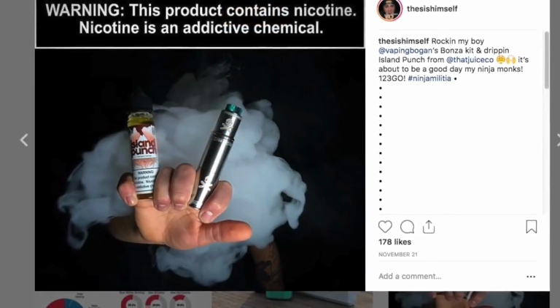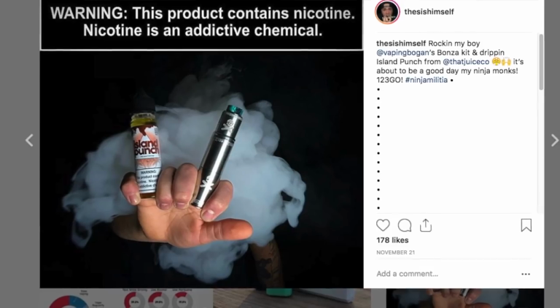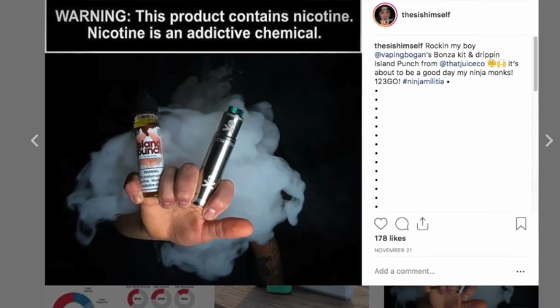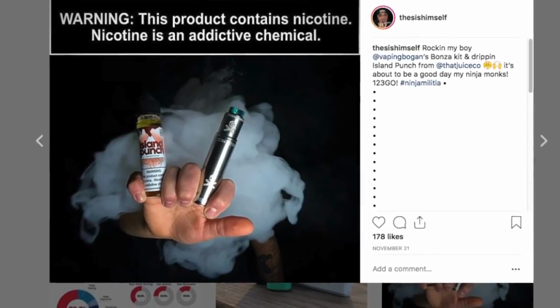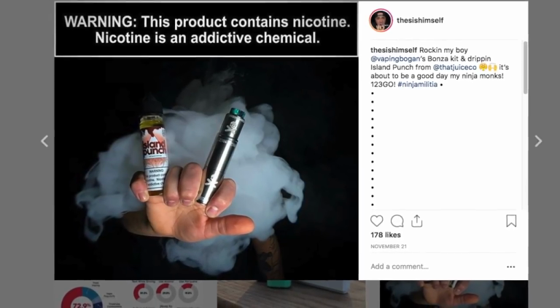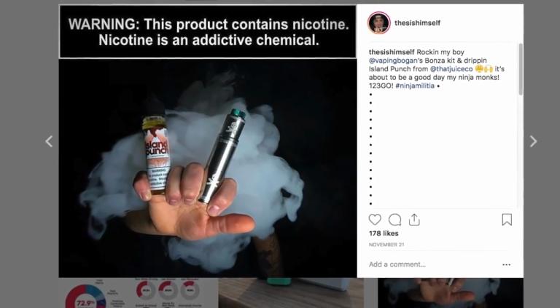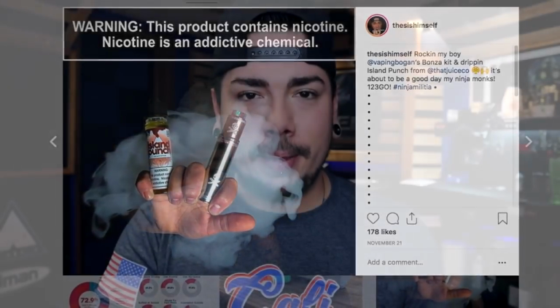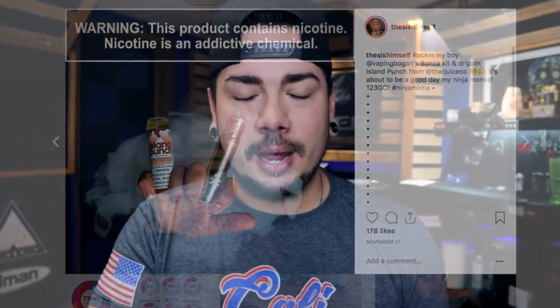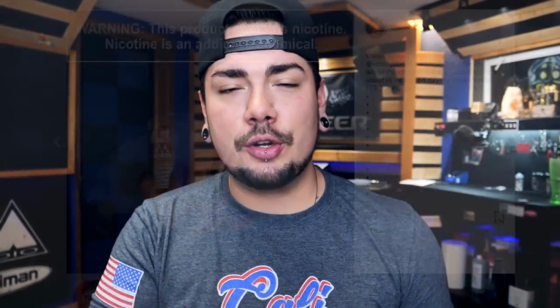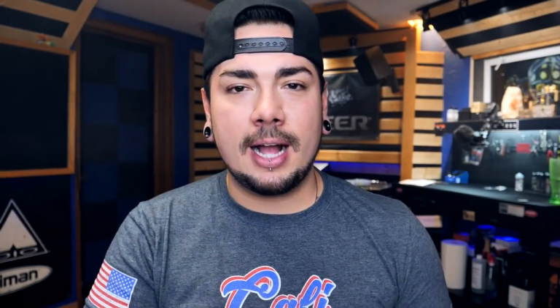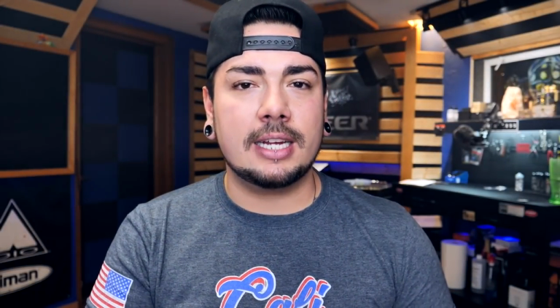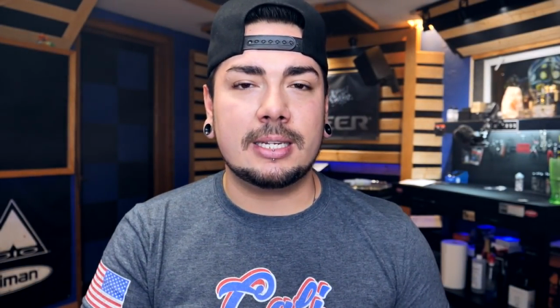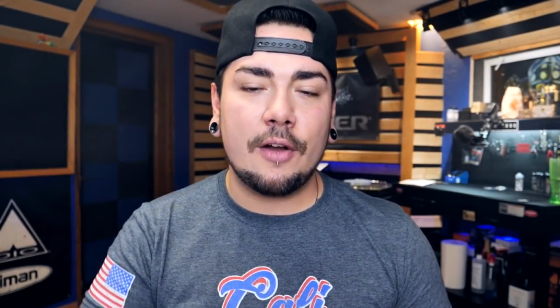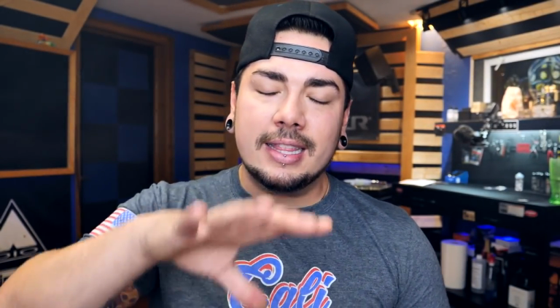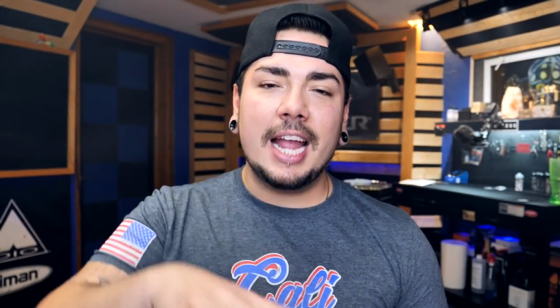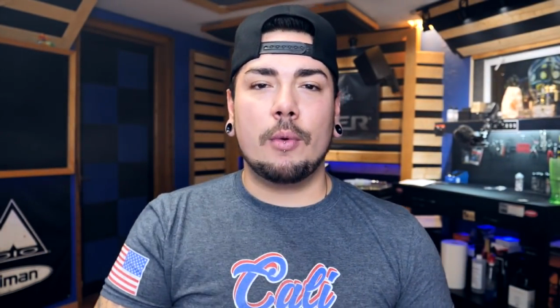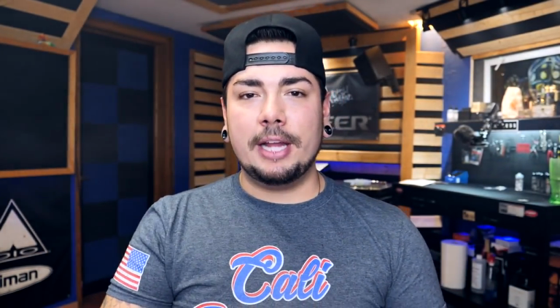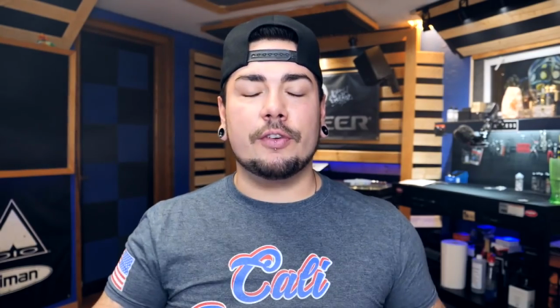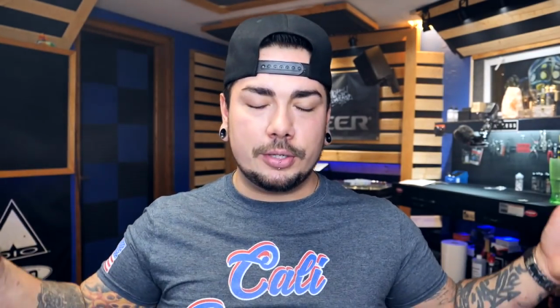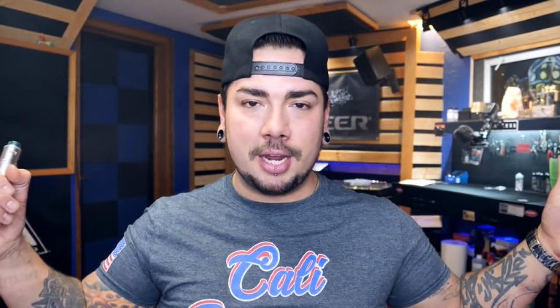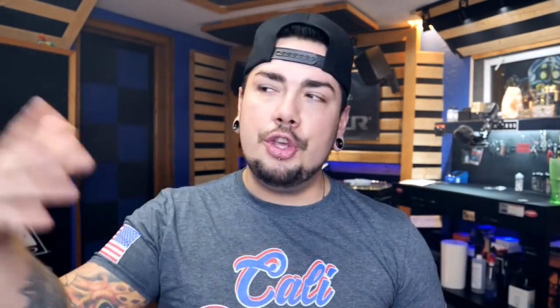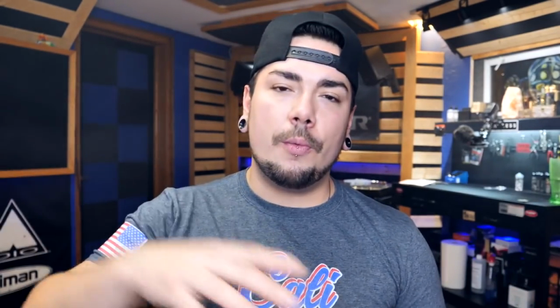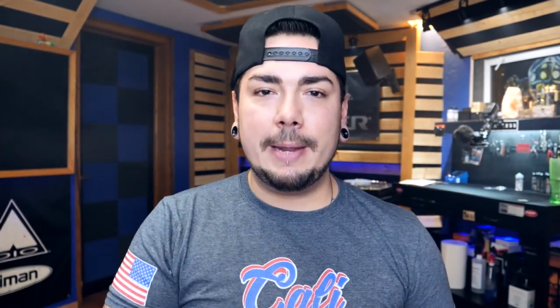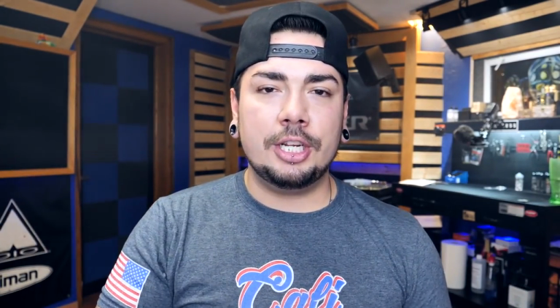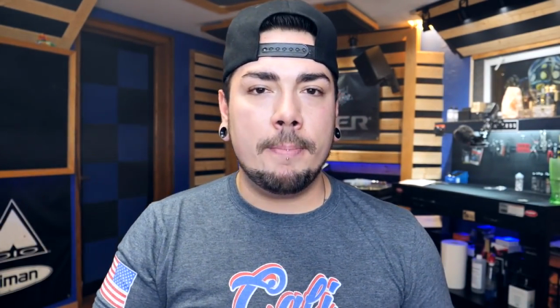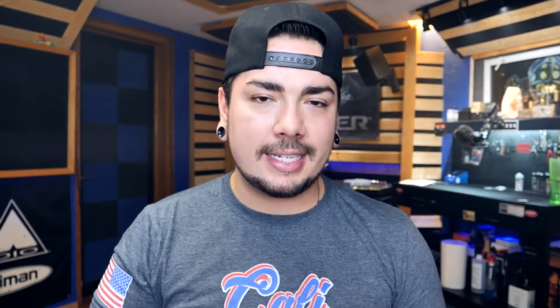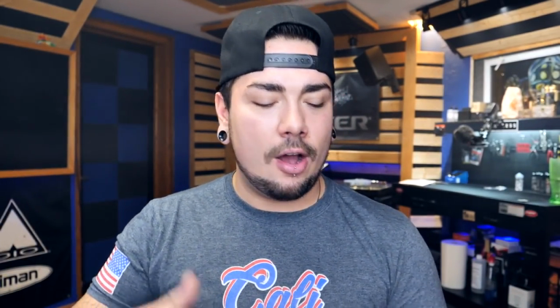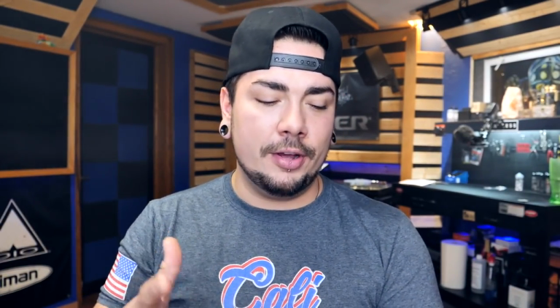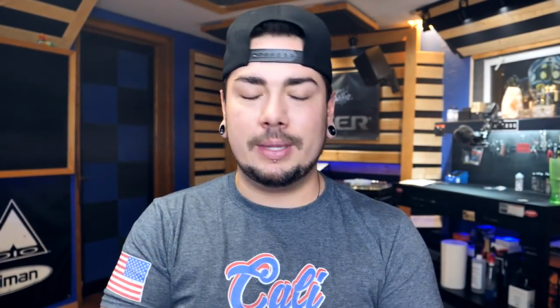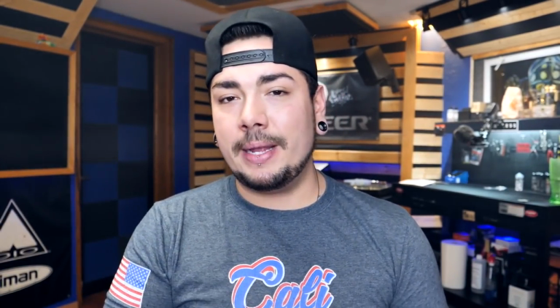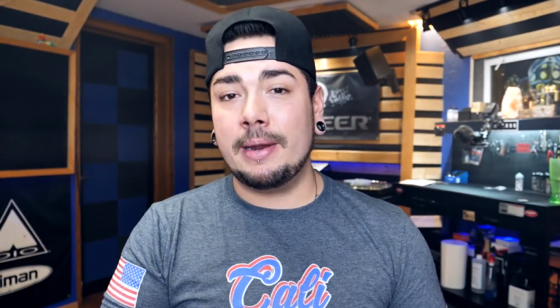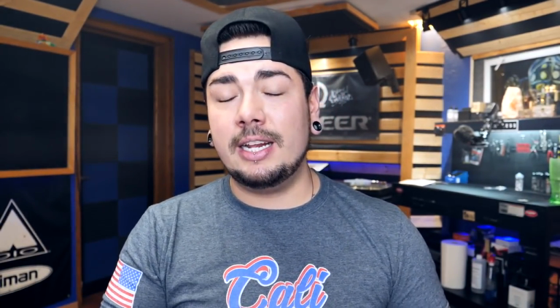Giveaway is on the Patreon page at patreon.com/thesishimself. Thank each and every one of the patrons for supporting this channel. You are the ones keeping this unbiased and unfiltered. With that being said, let's go and get up close and personal with the Bonza kit by Vaping Bogan and Vandy Vape.